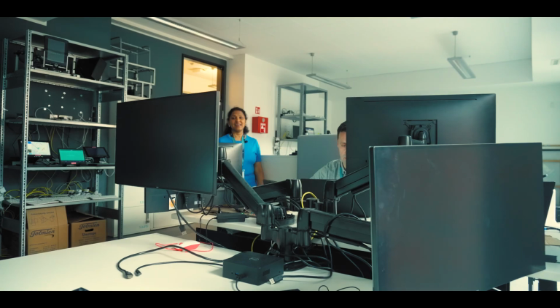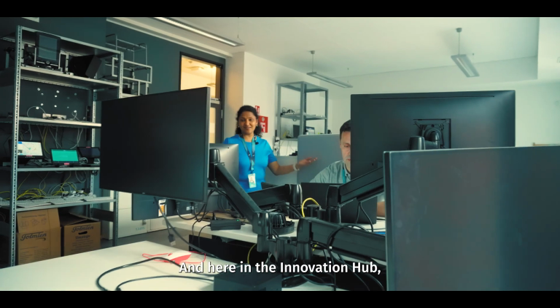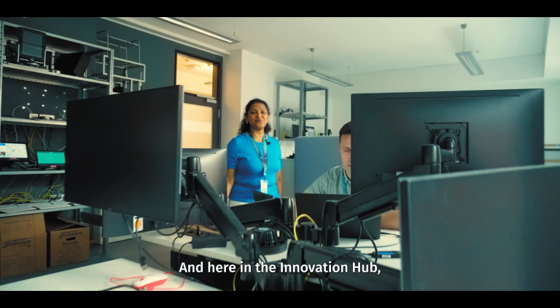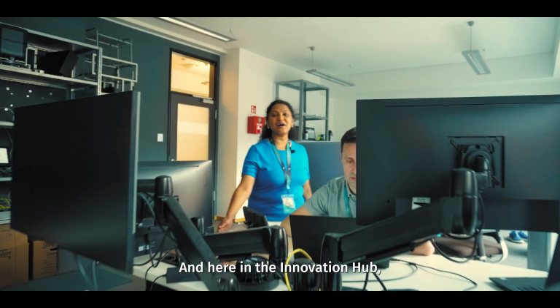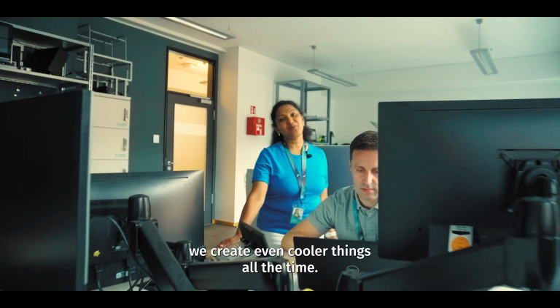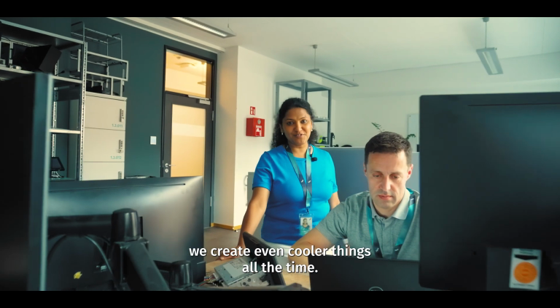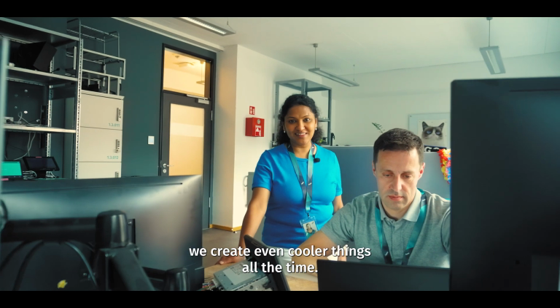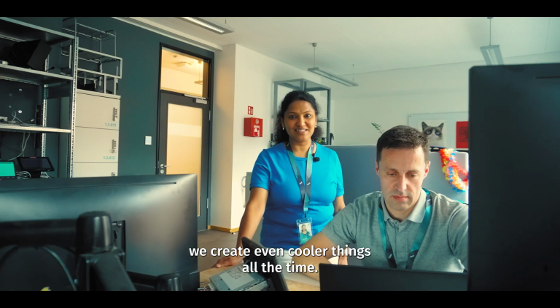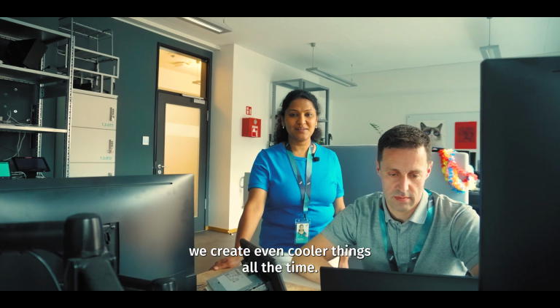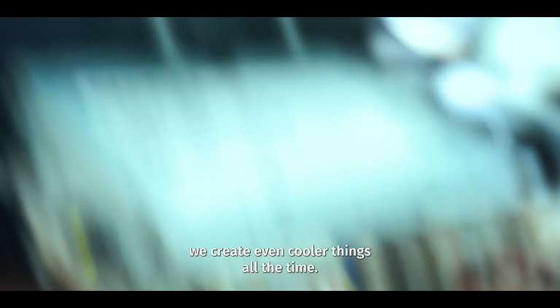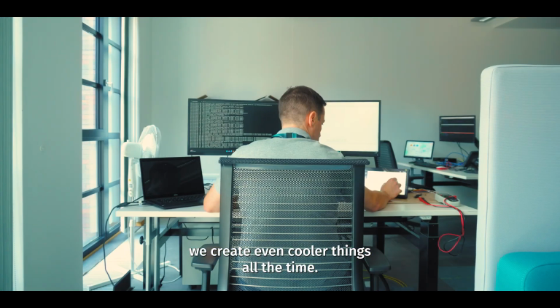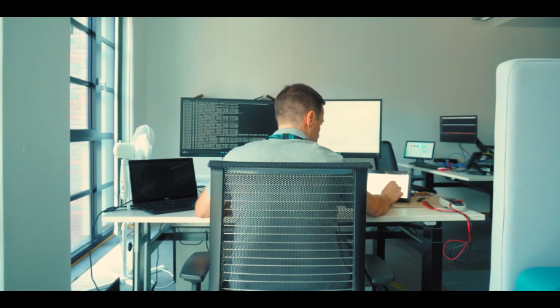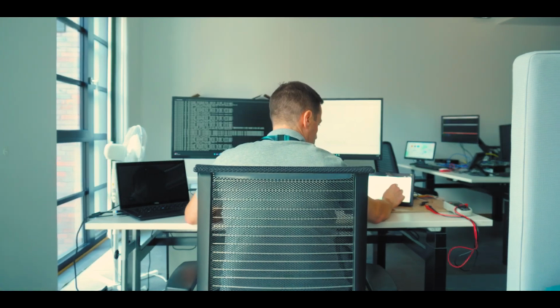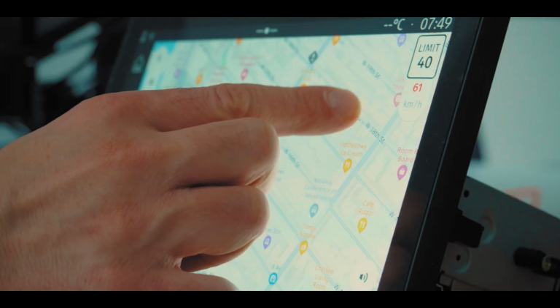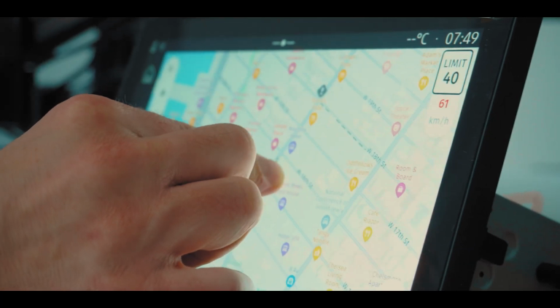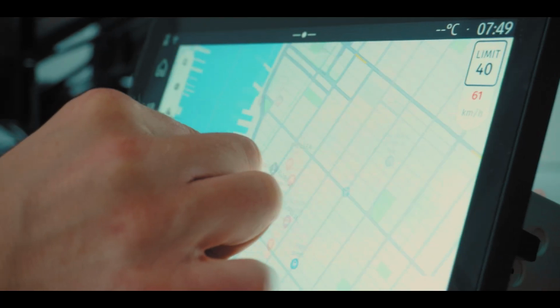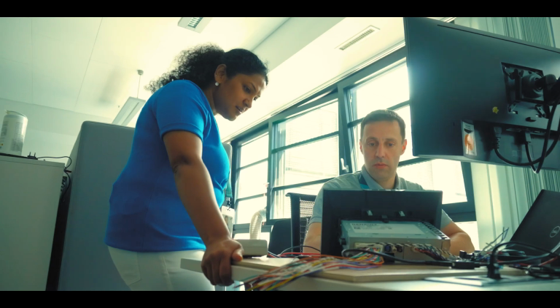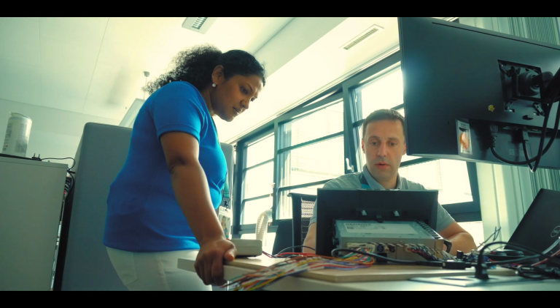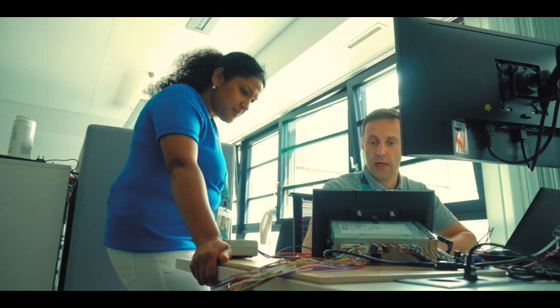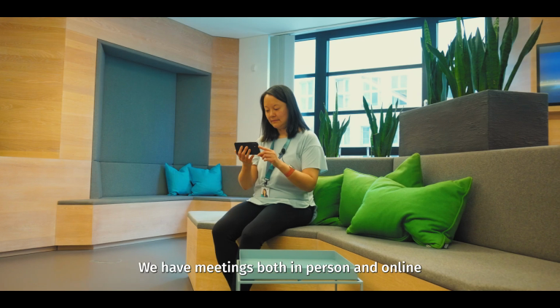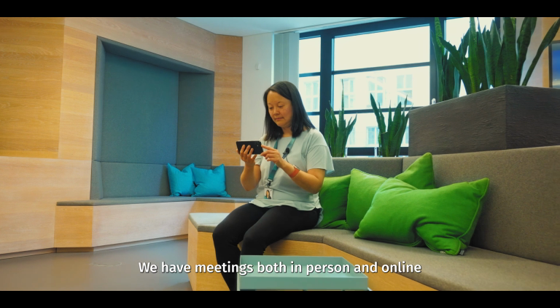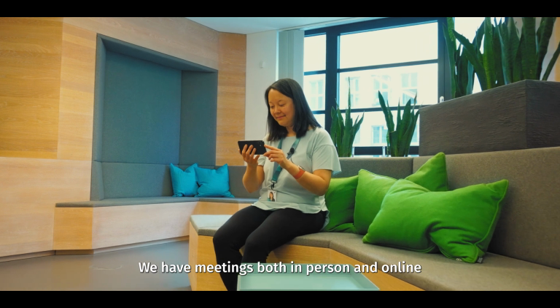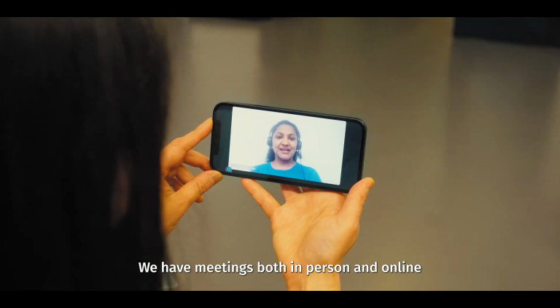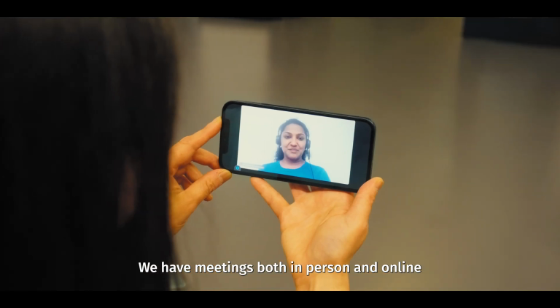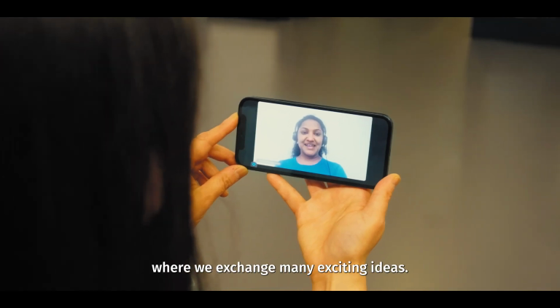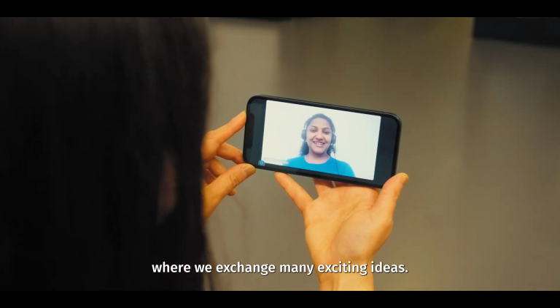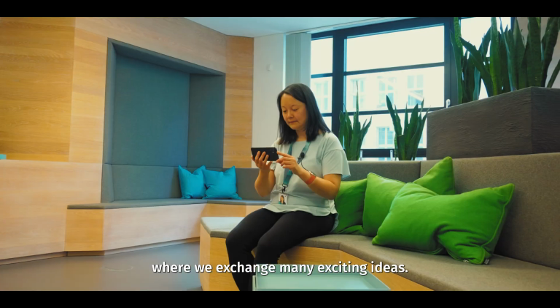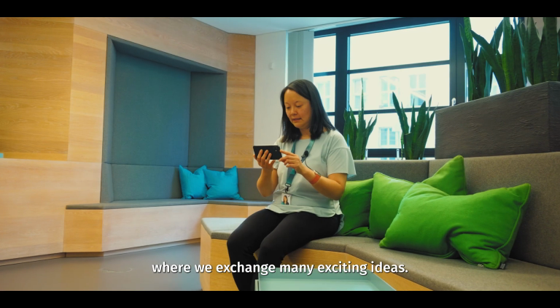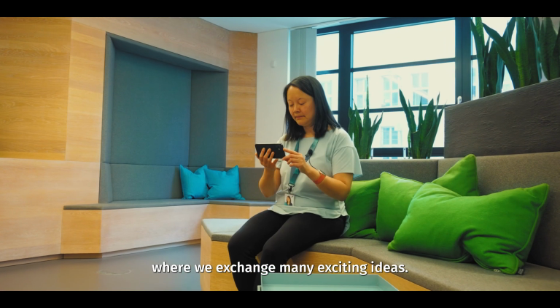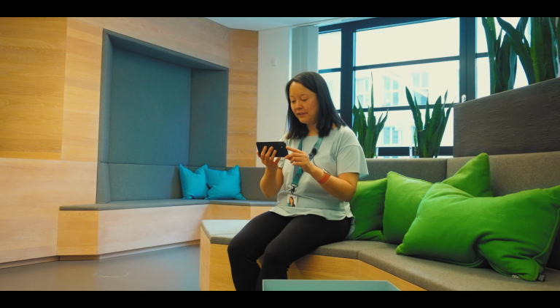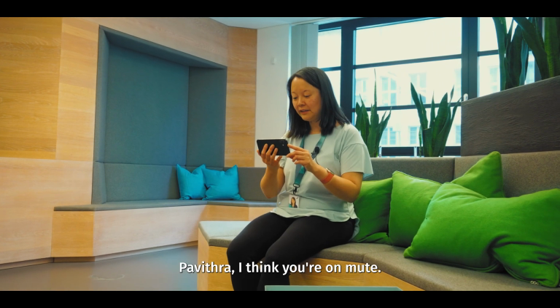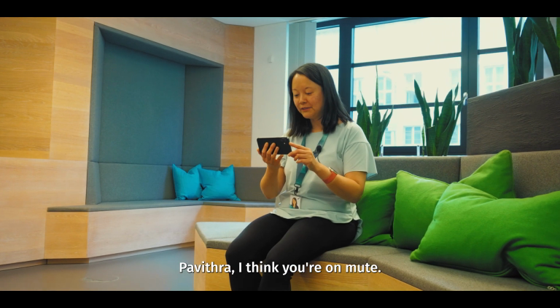And here in the Innovation Hub, we create even cooler things all the time. We have meetings both in person and online where we exchange many exciting ideas. "Pavitra, I think you're on mute."